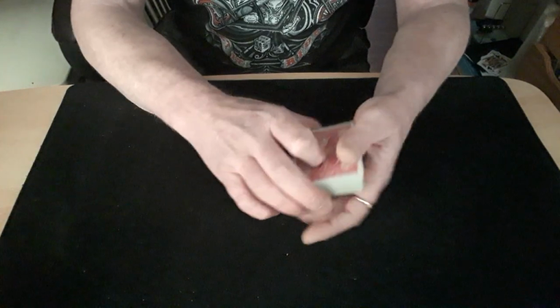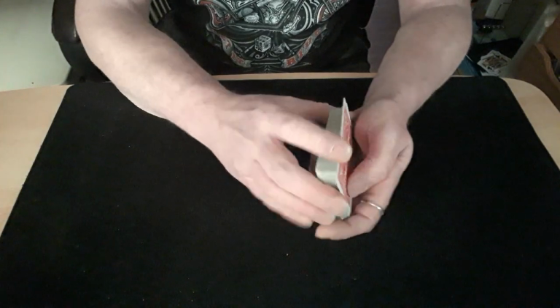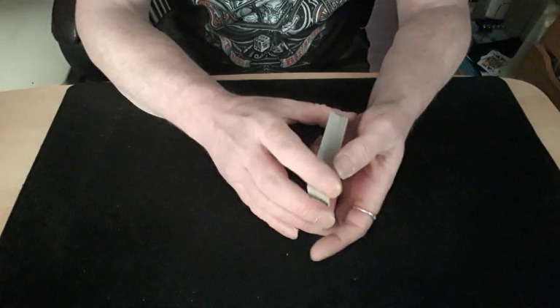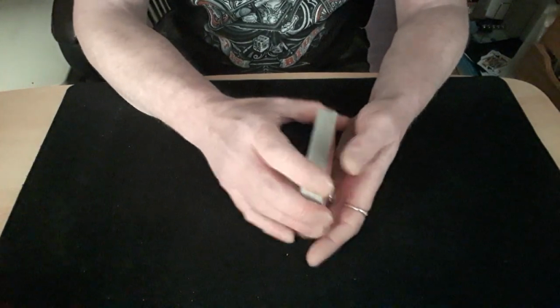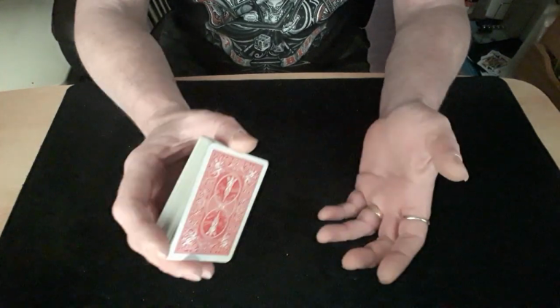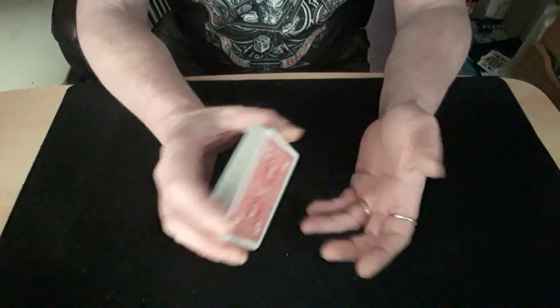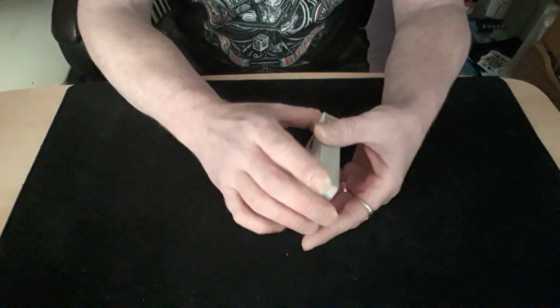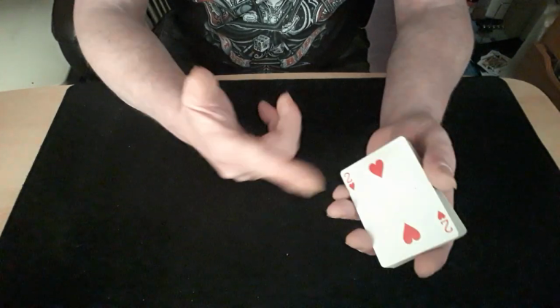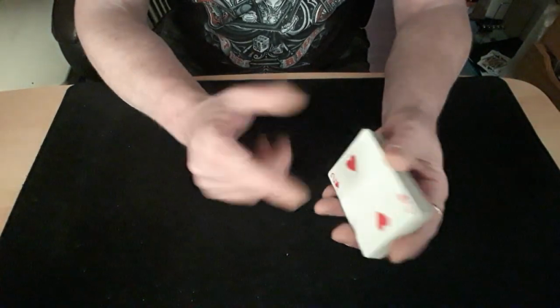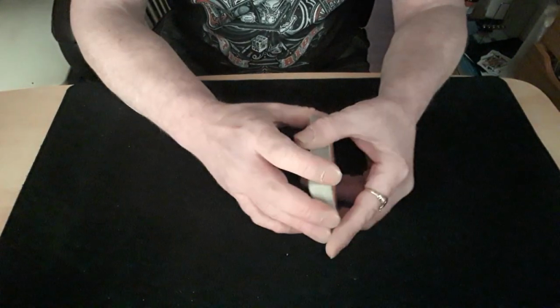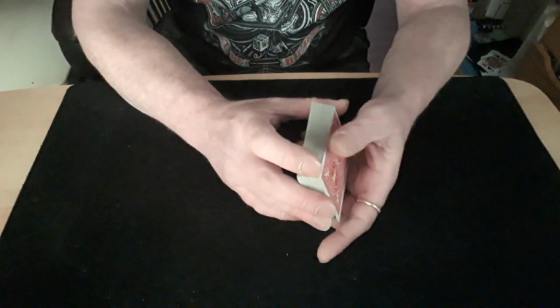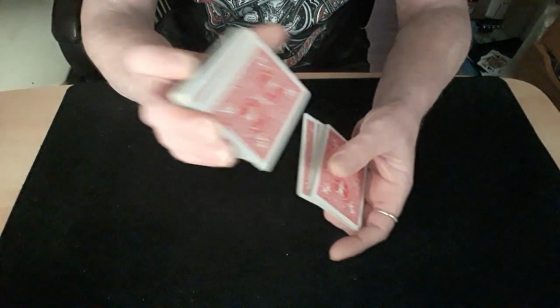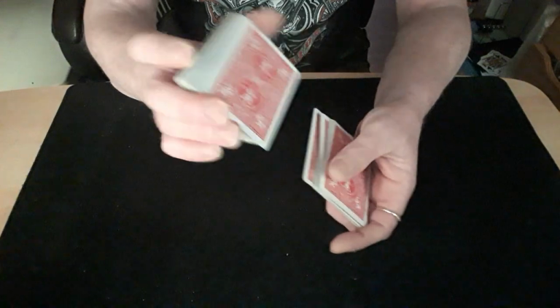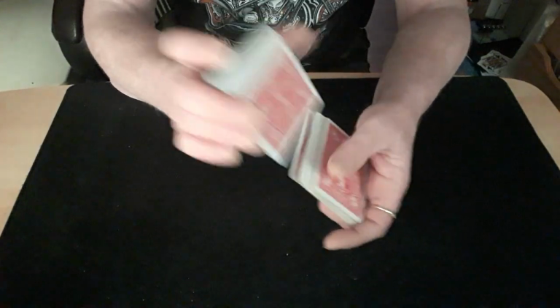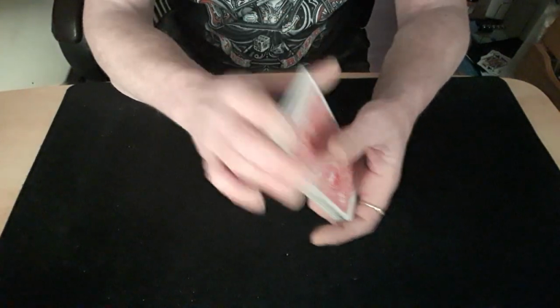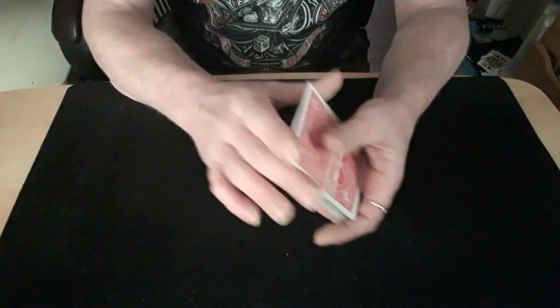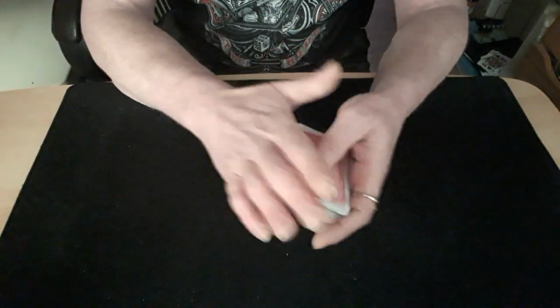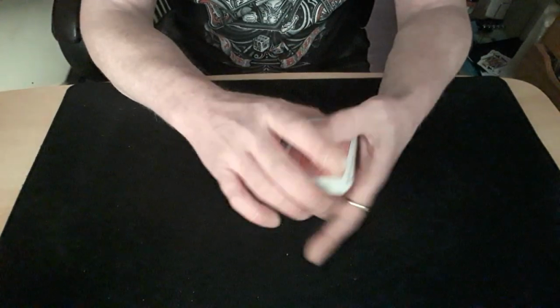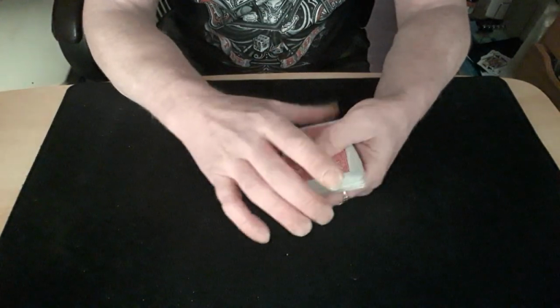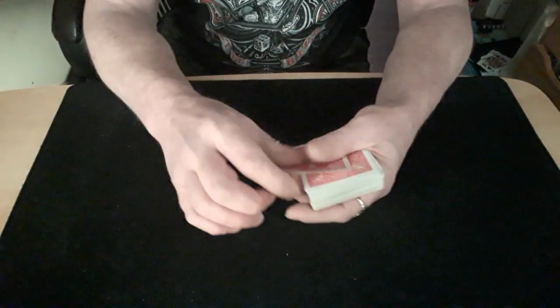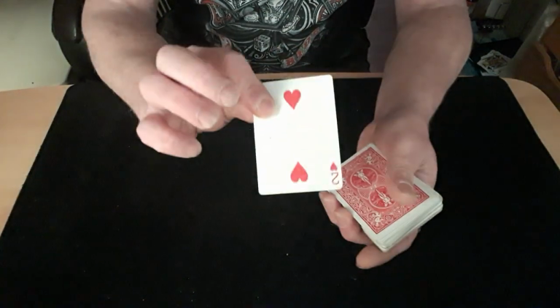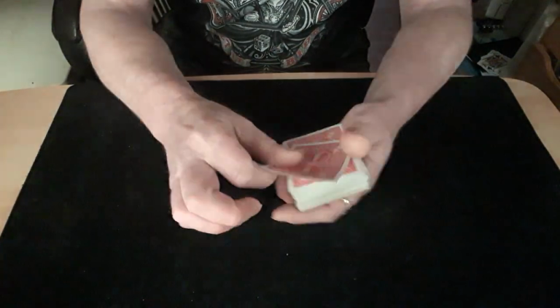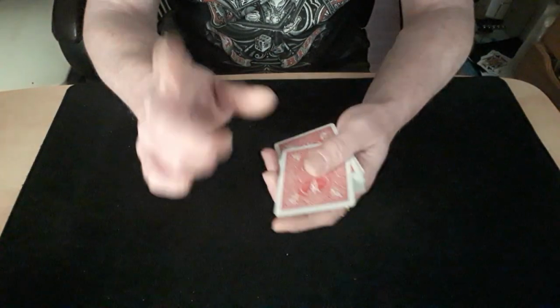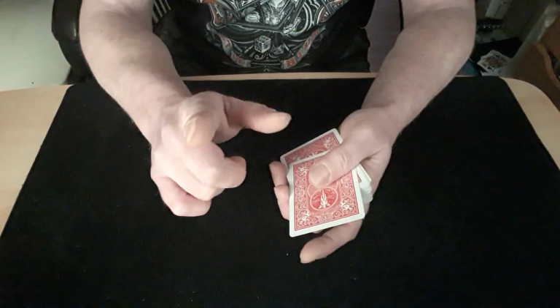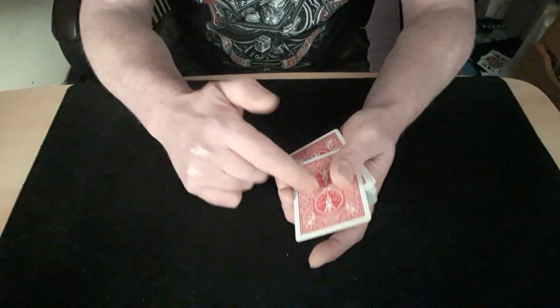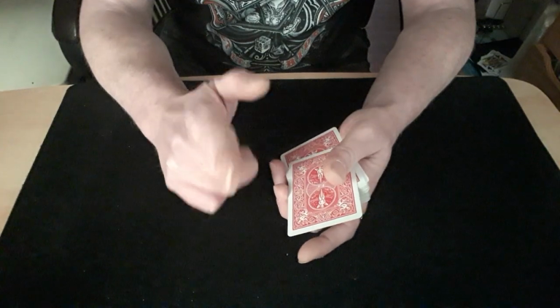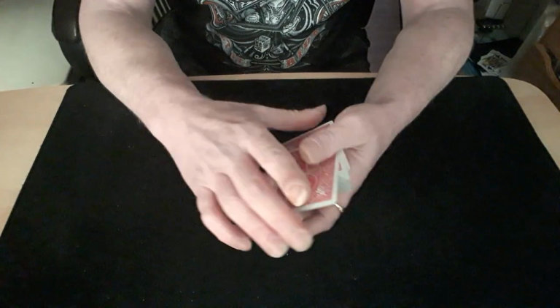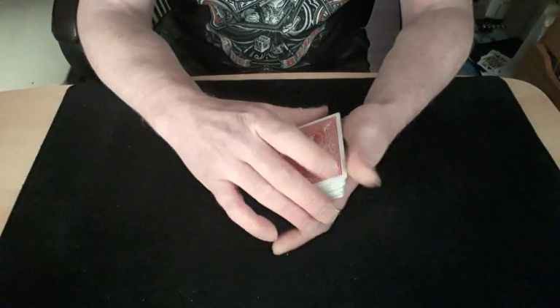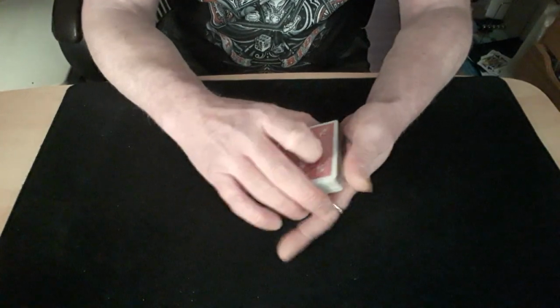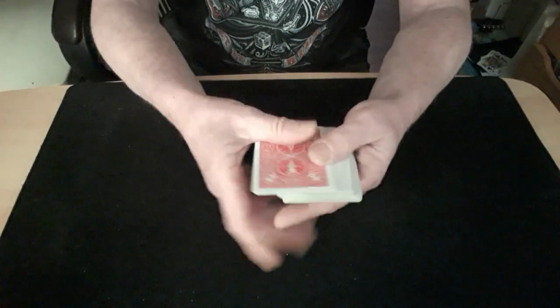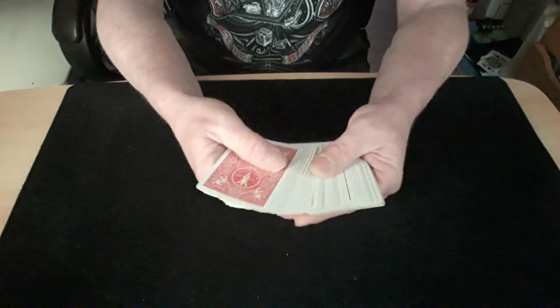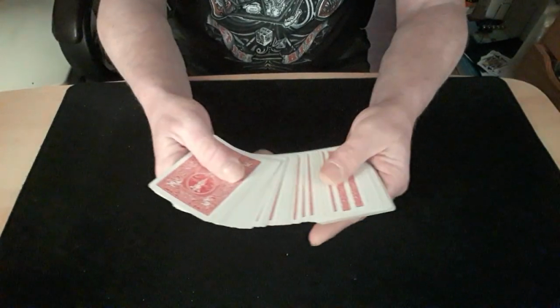I'd say you get away with it if you've got the confidence to do it — dead easy. Note the bottom card, shuffle the bottom card up to the top. So I've got the two of hearts on top — remember: two of hearts.